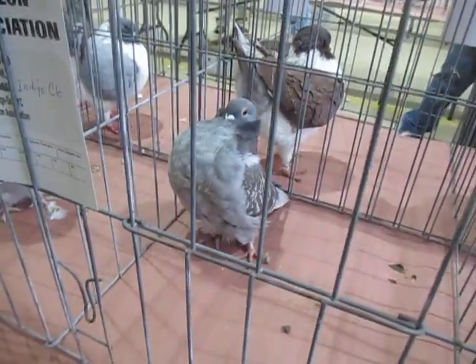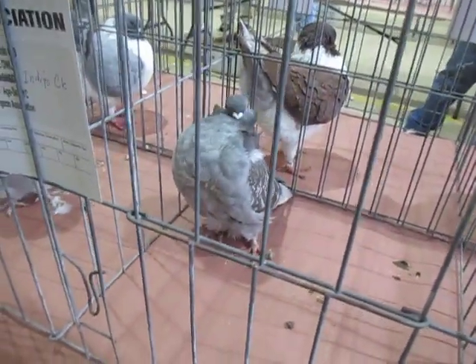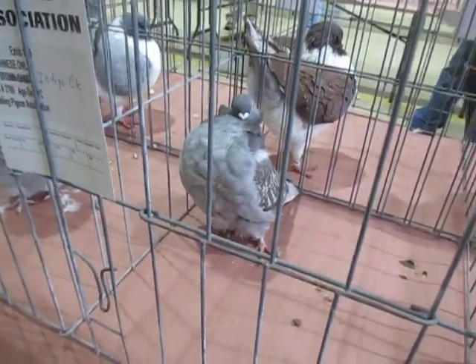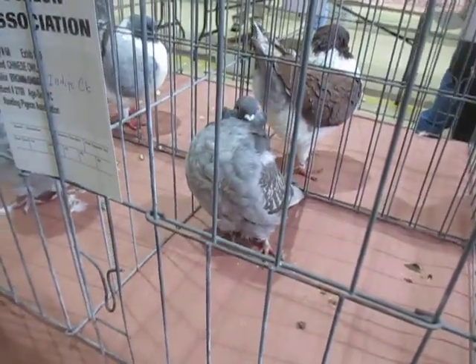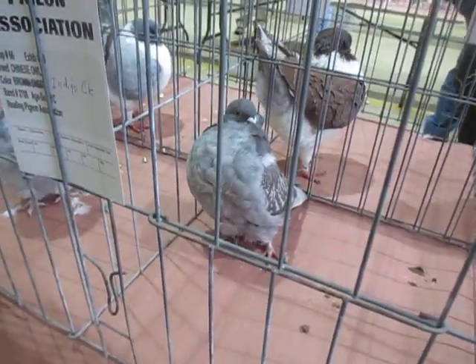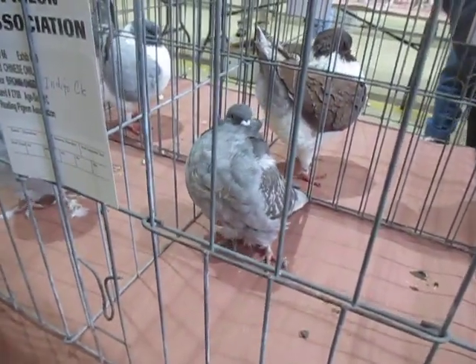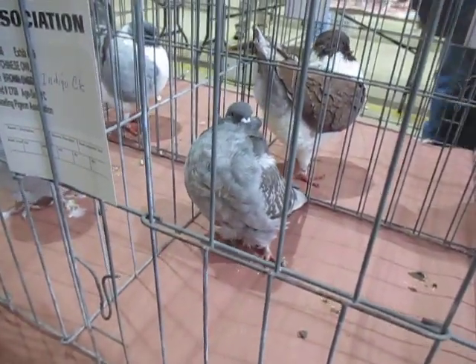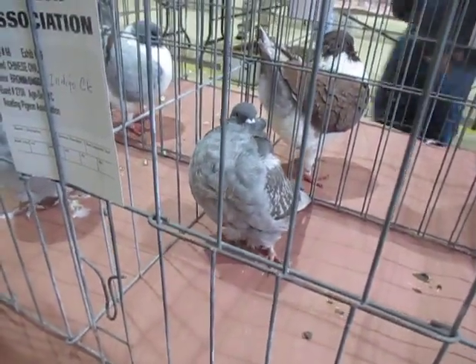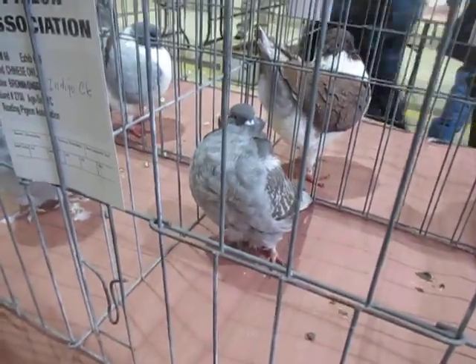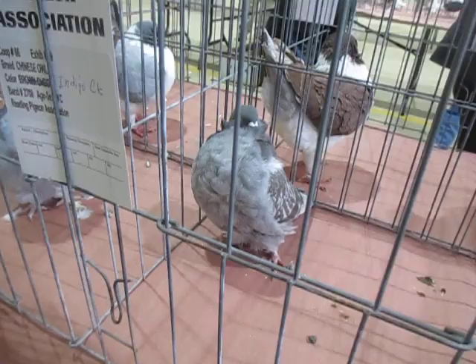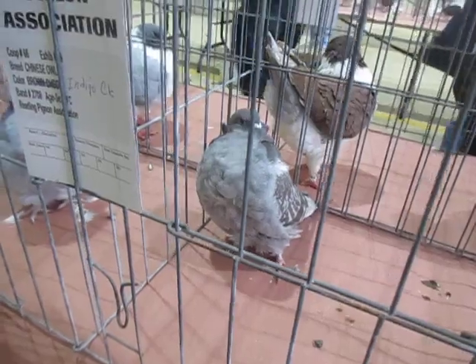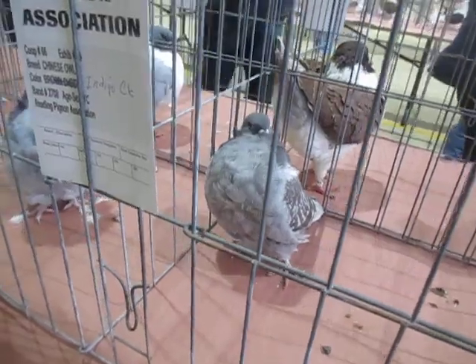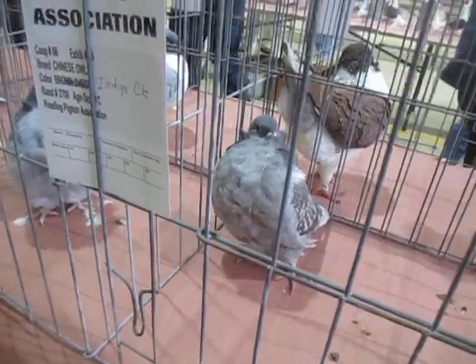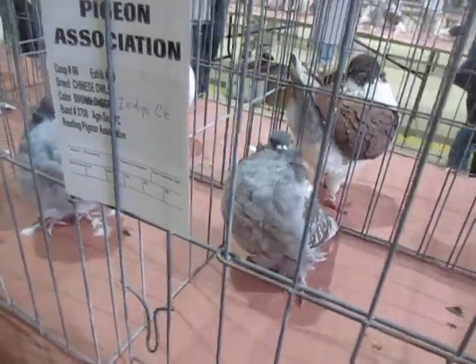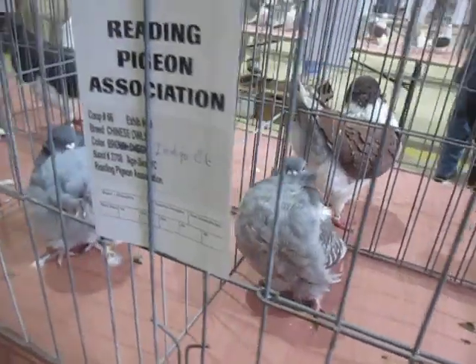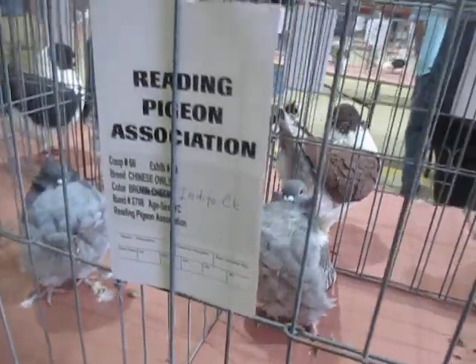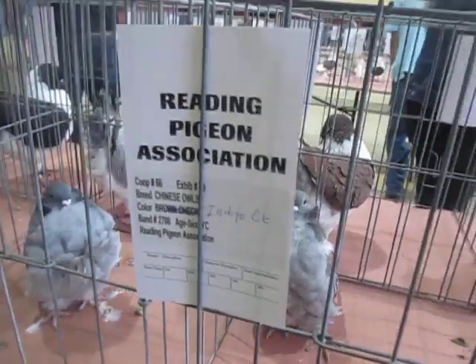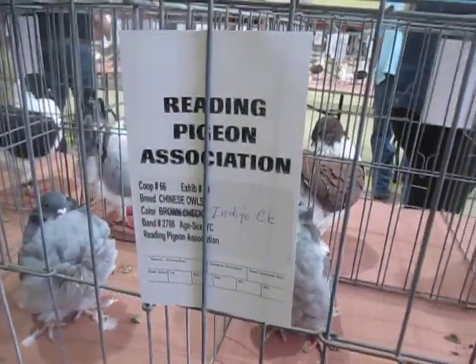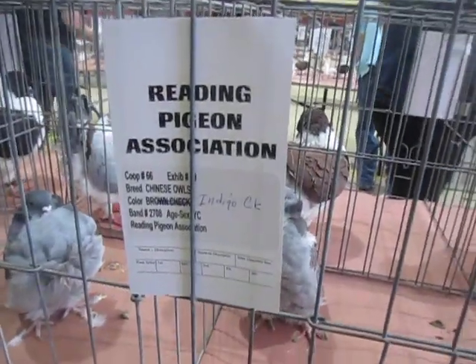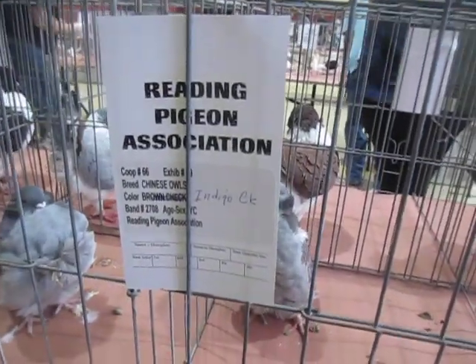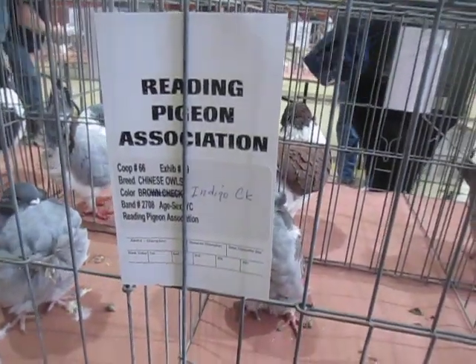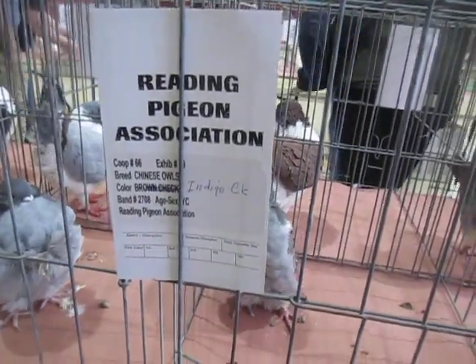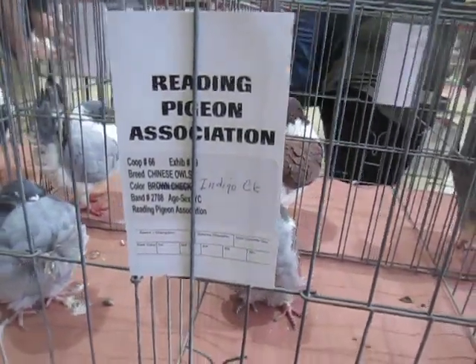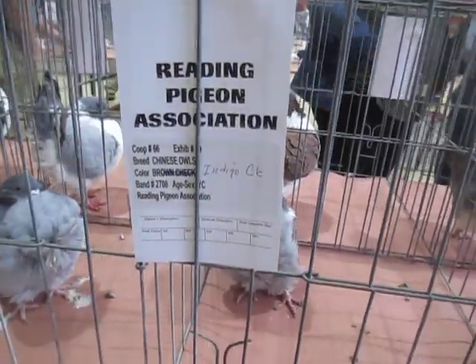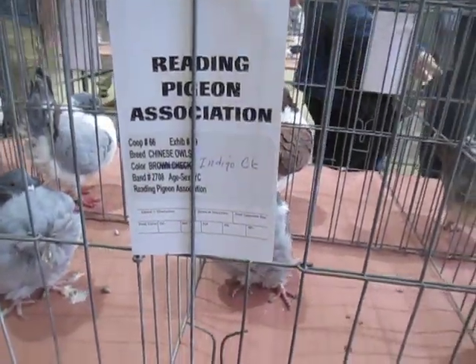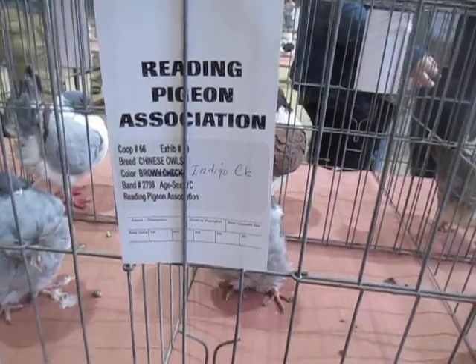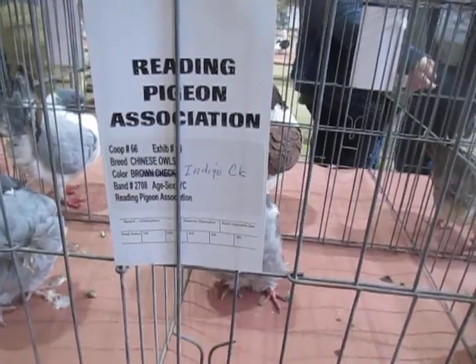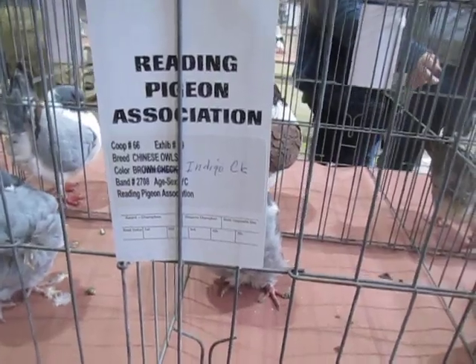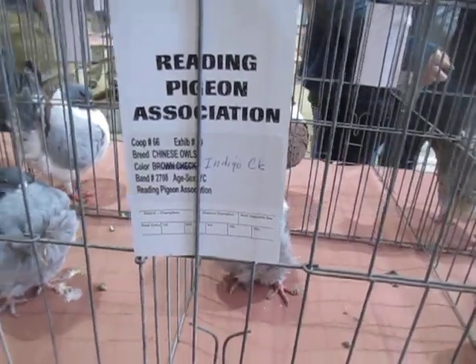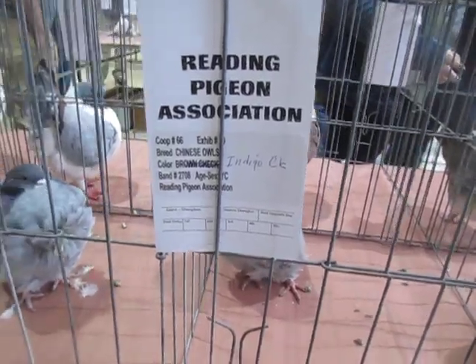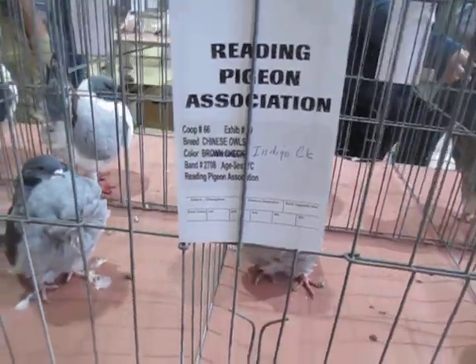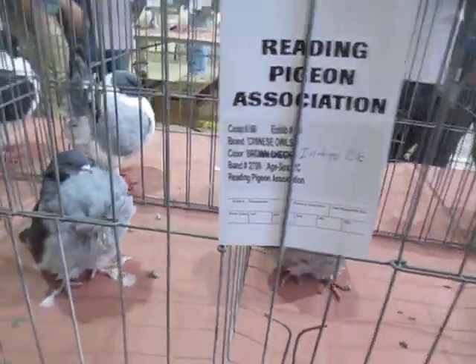Chinese arm on display, threading pigeon association, young bird chop.